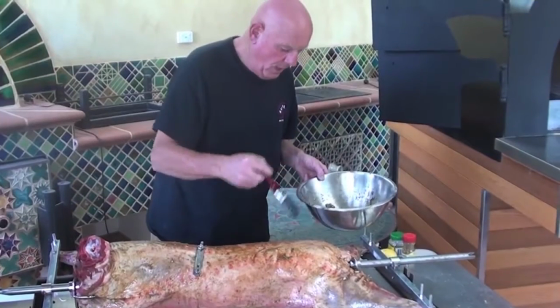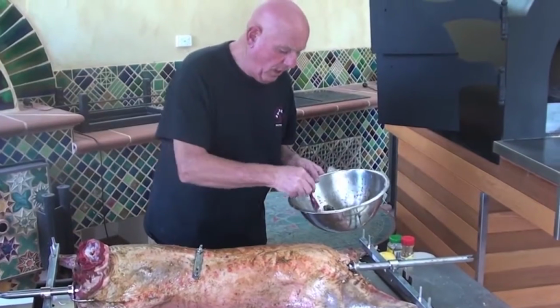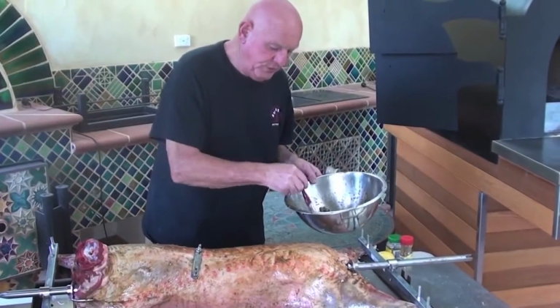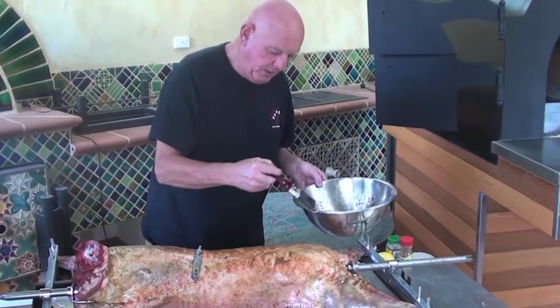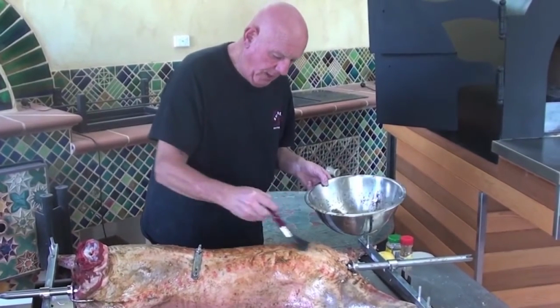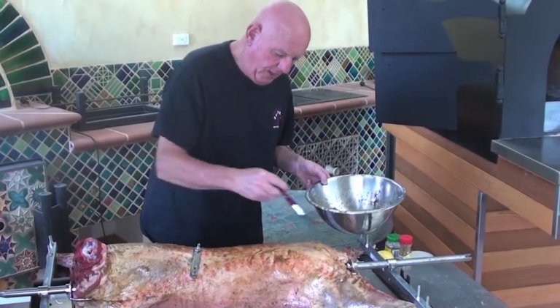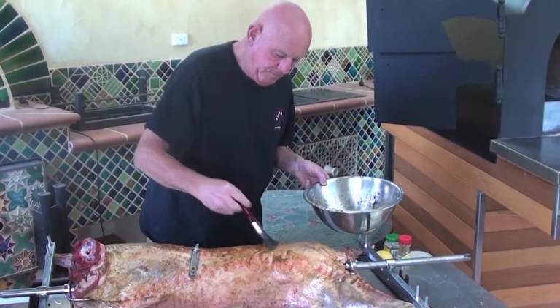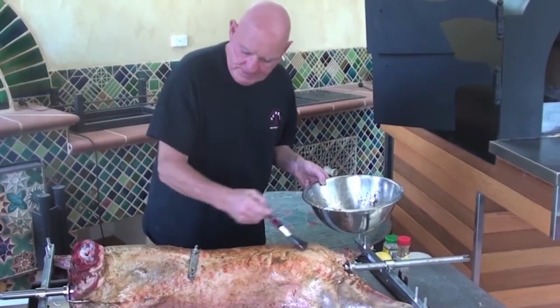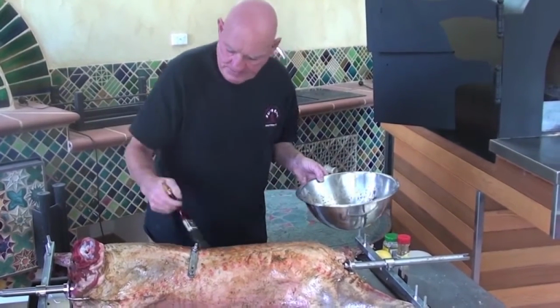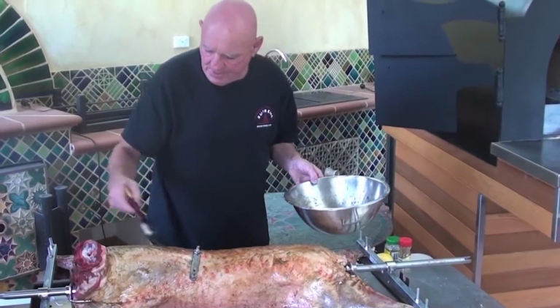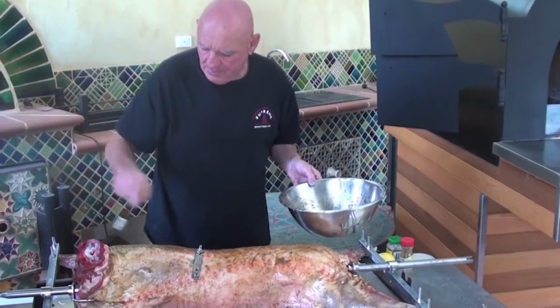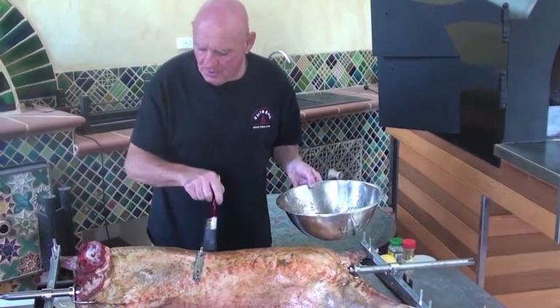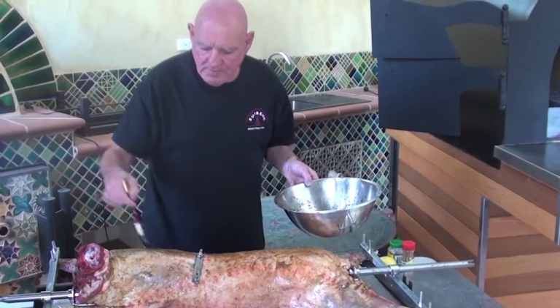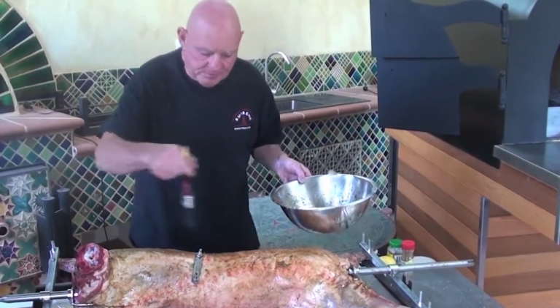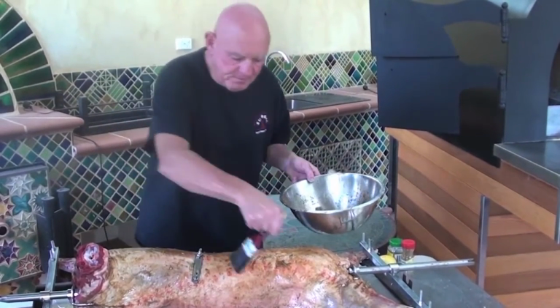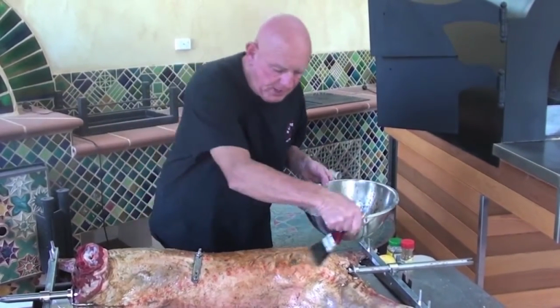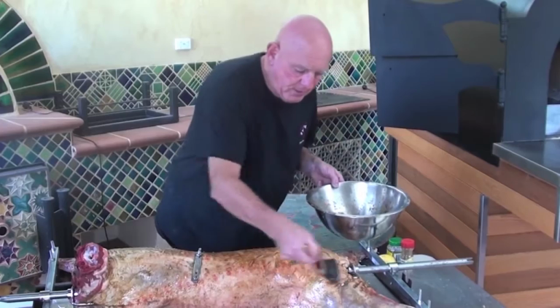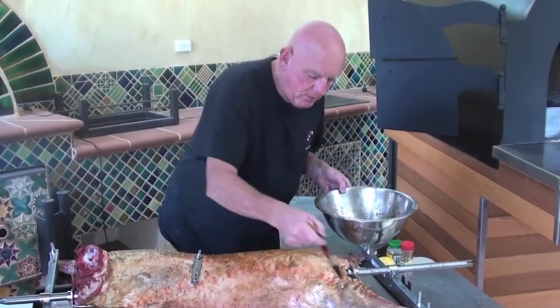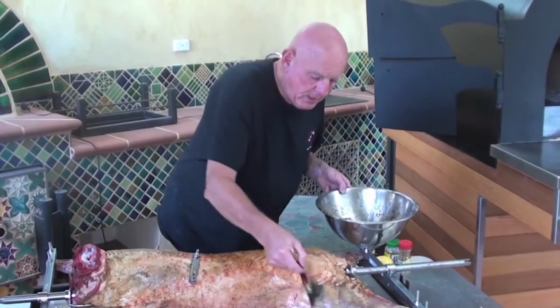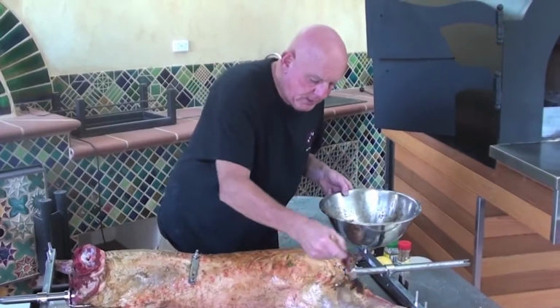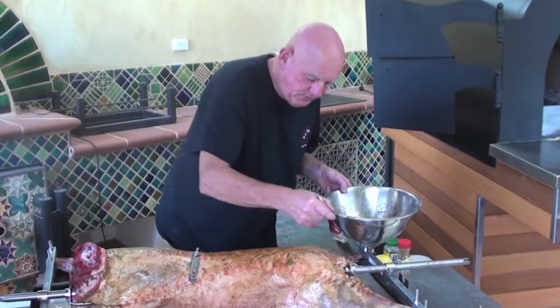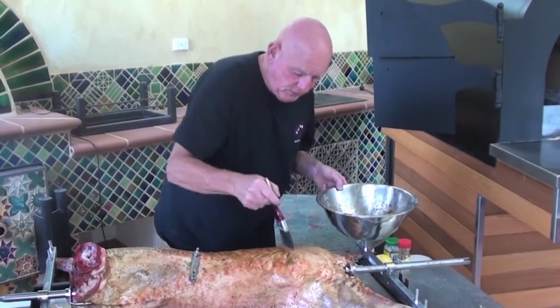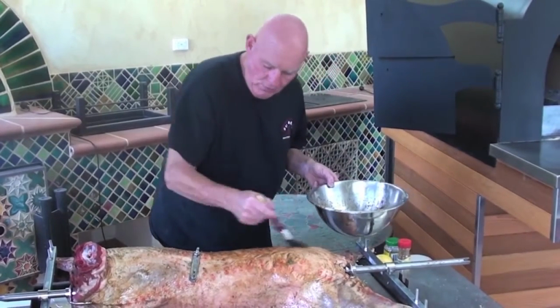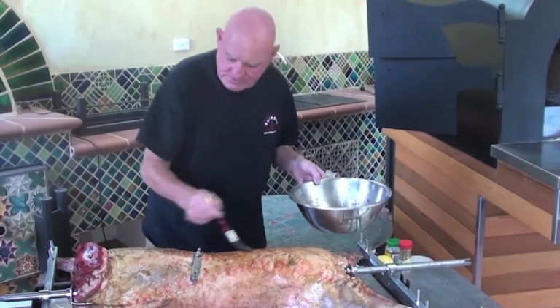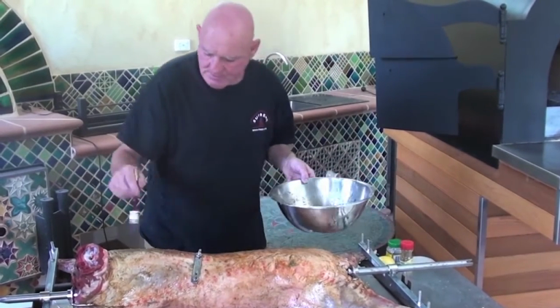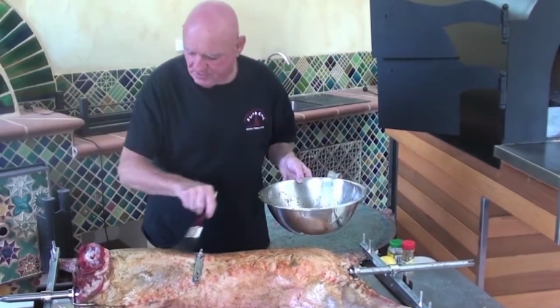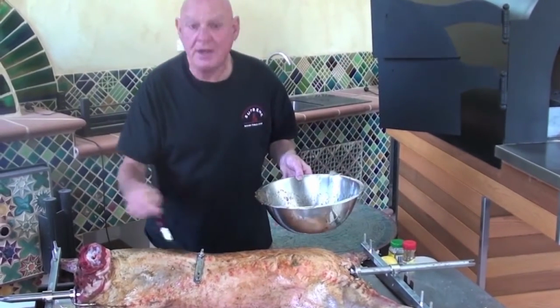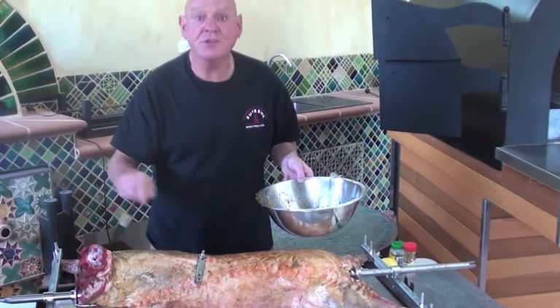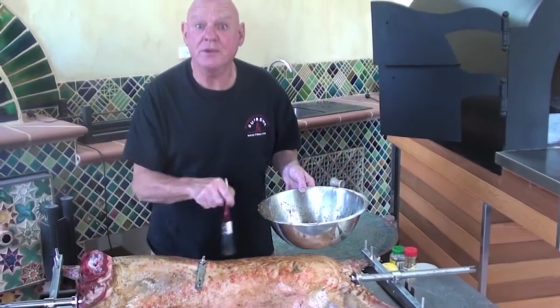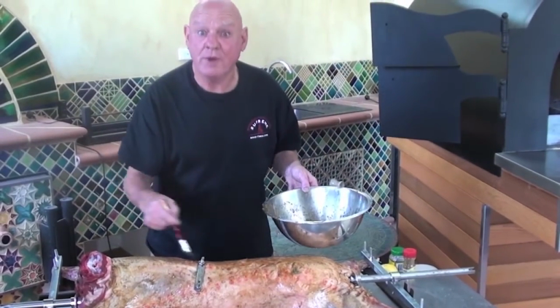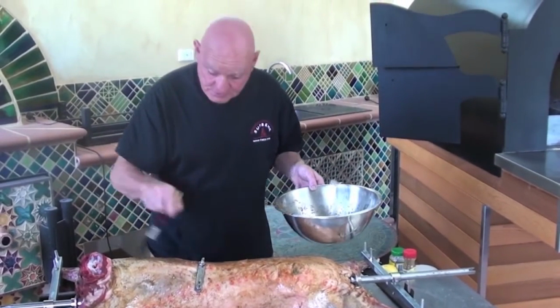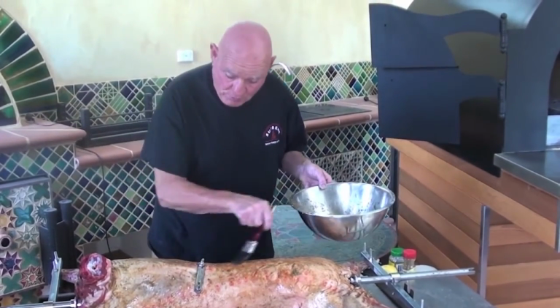Now I'm just basting the lamb. We made up this marinade earlier on. I've just got it all basted up and it's done and it's just ready to go right into the smoker.